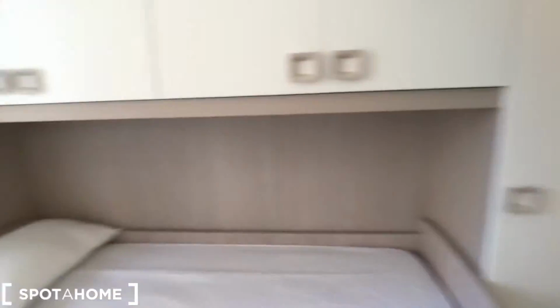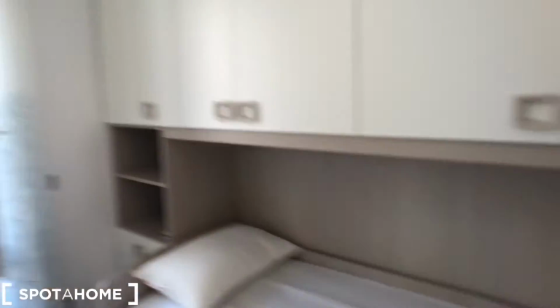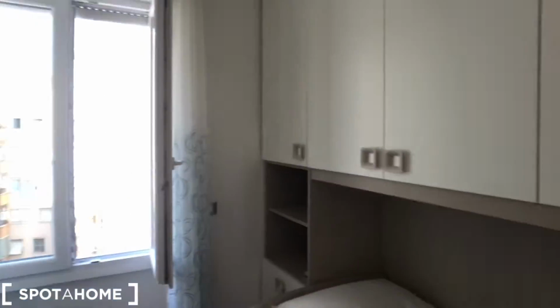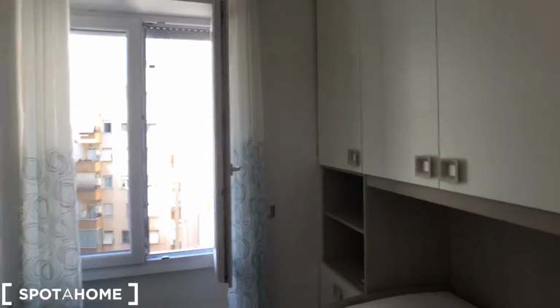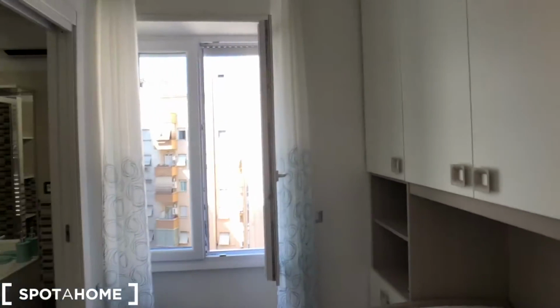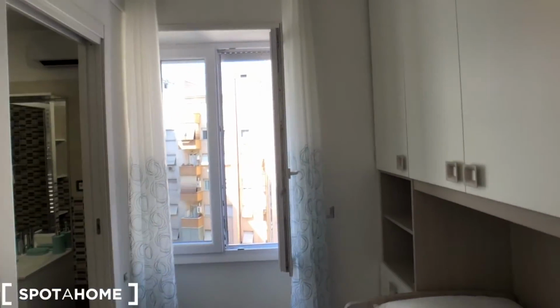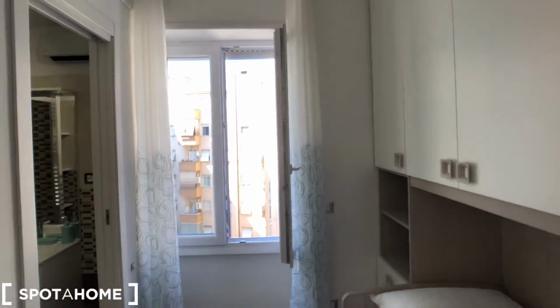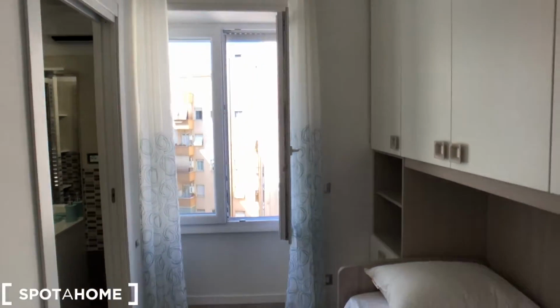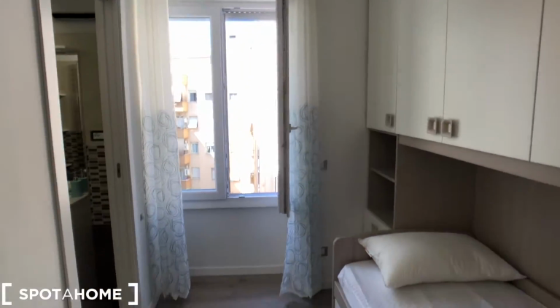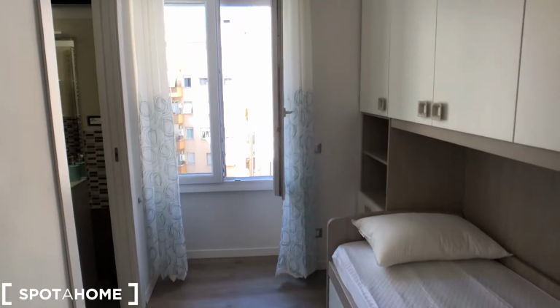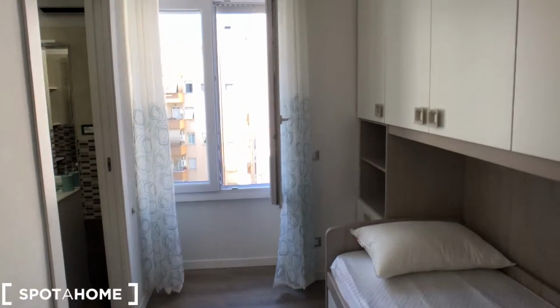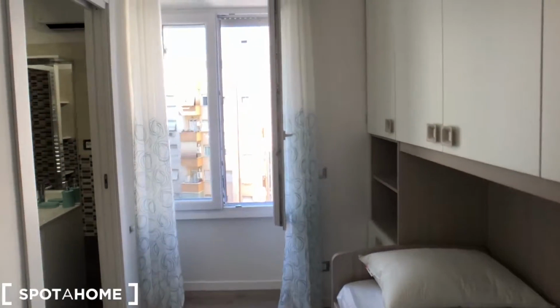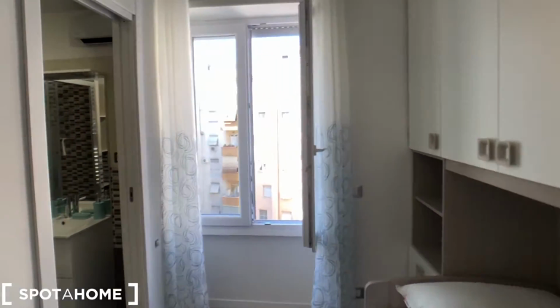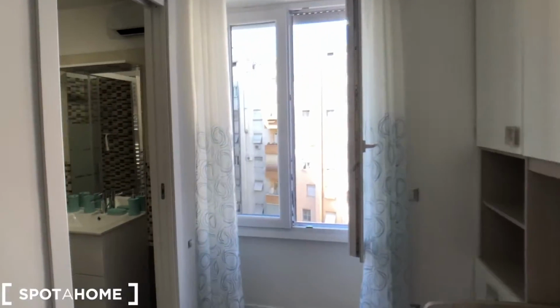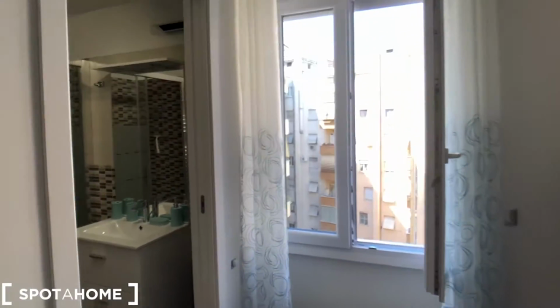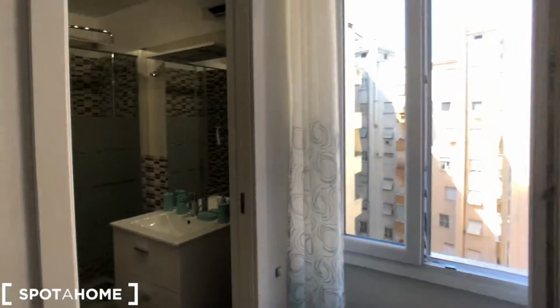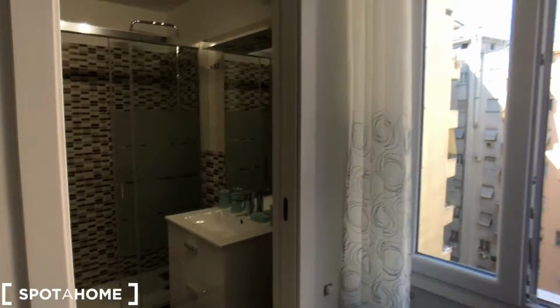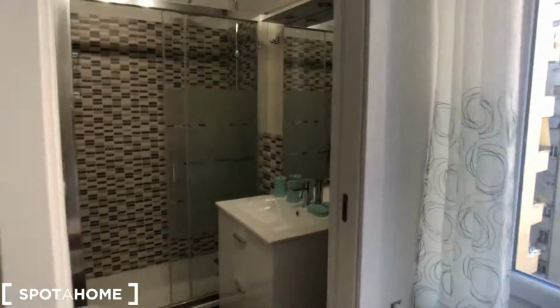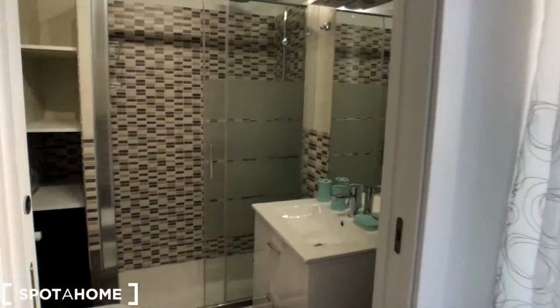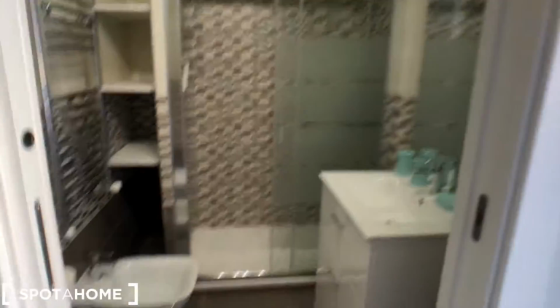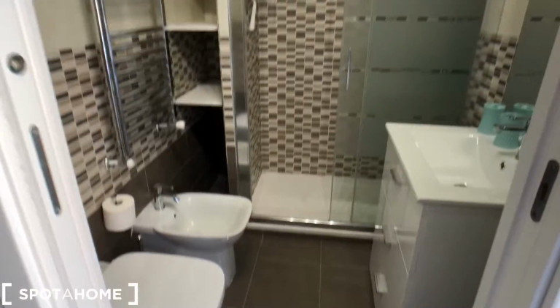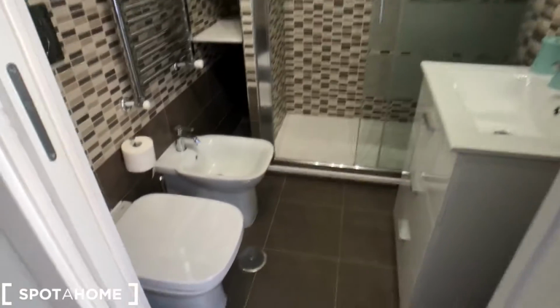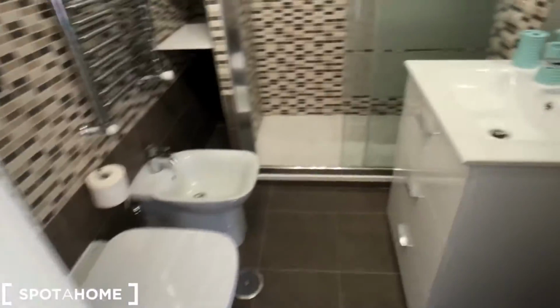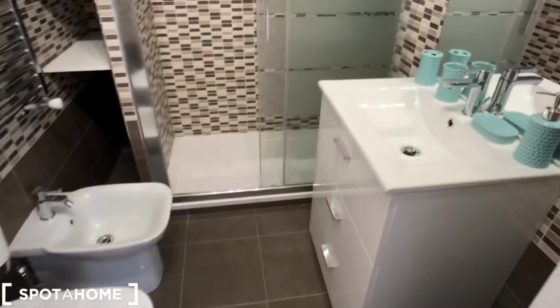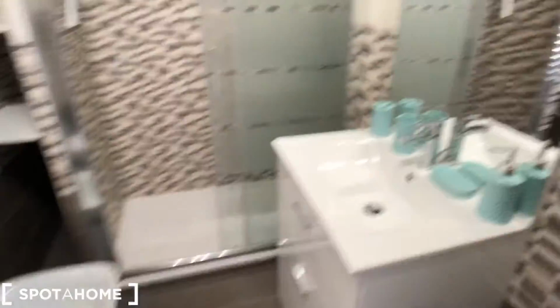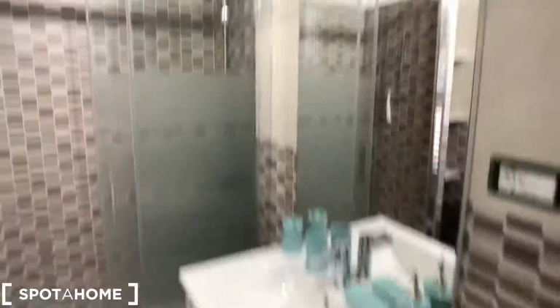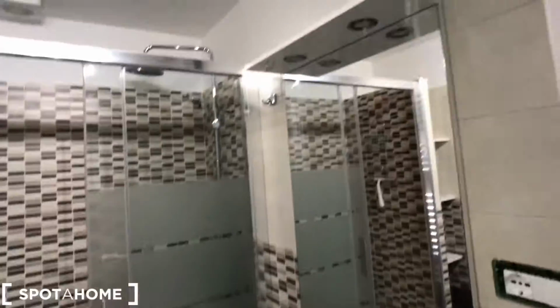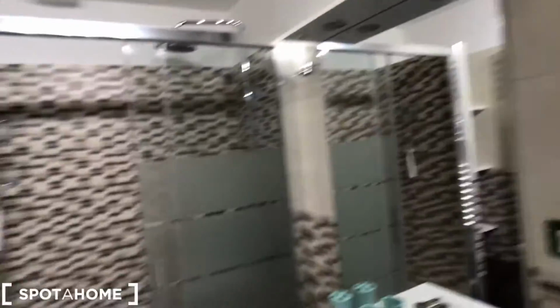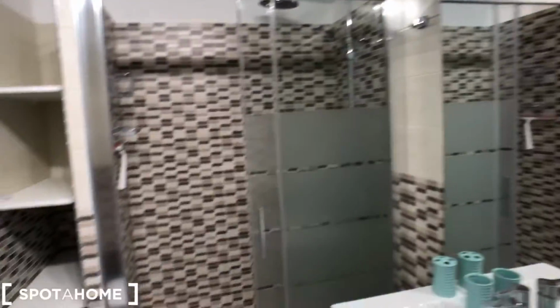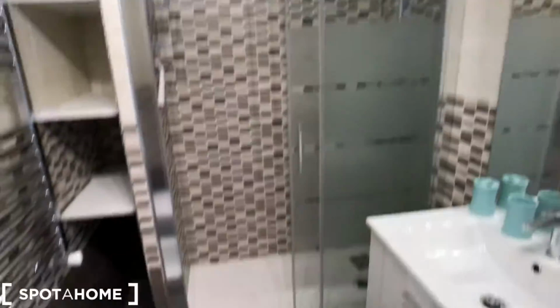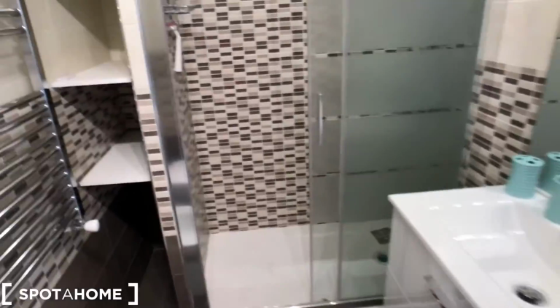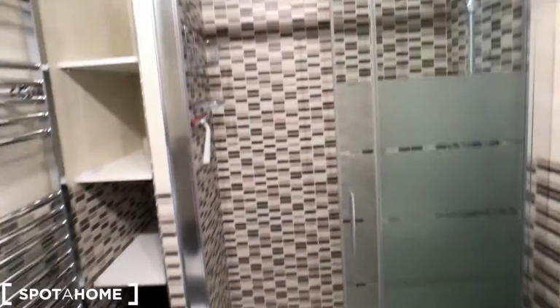We can see that there is a window with a lot of light that comes through. An ensuite bathroom, very spacious, with toilet, sink, mirror and a very spacious shower.